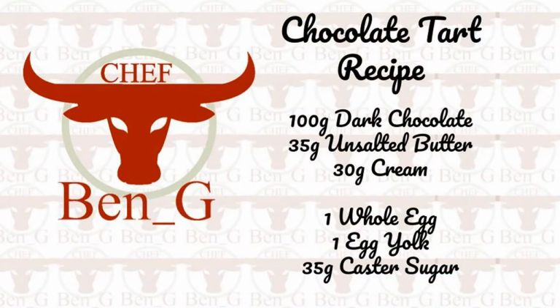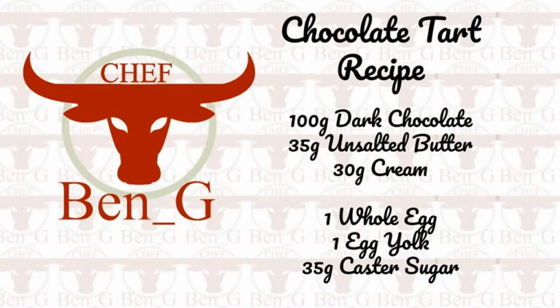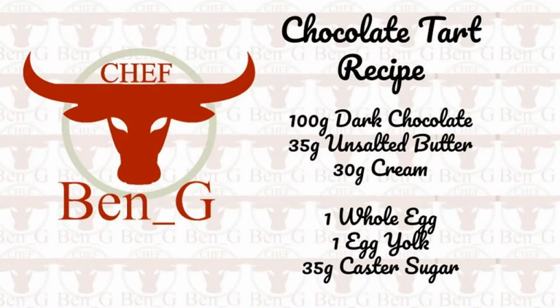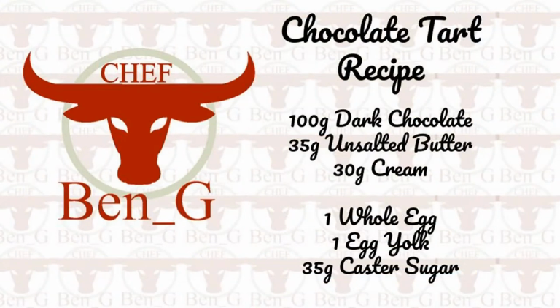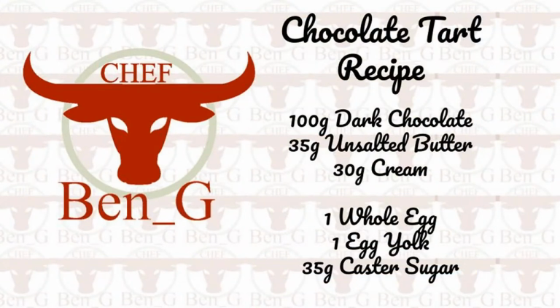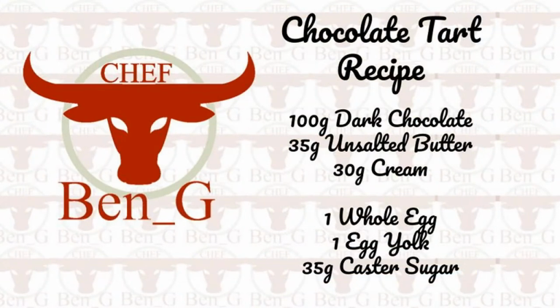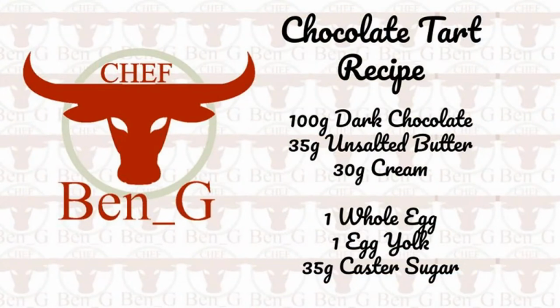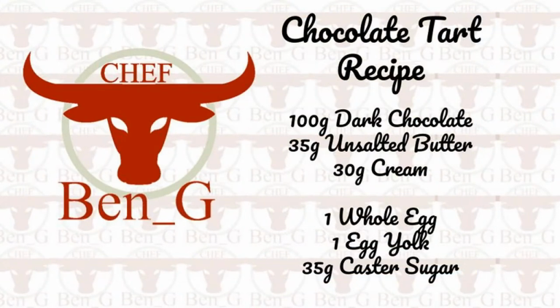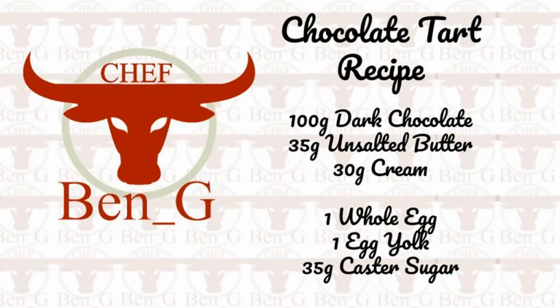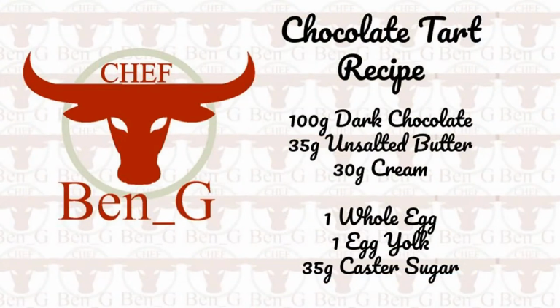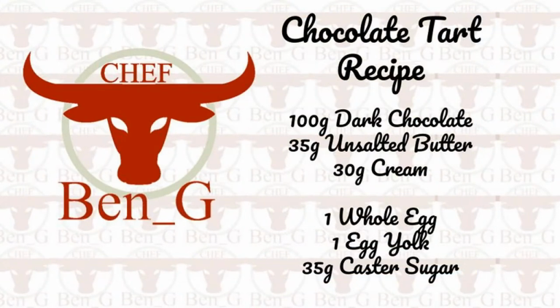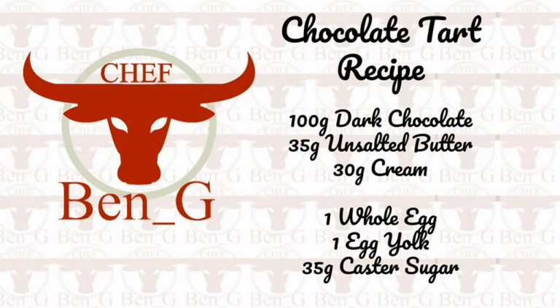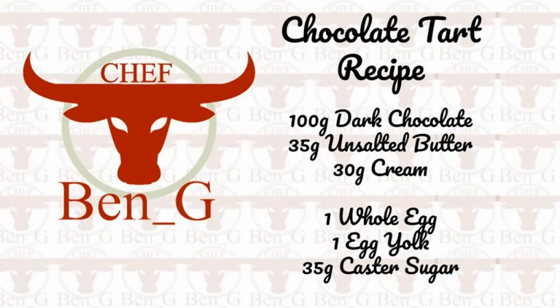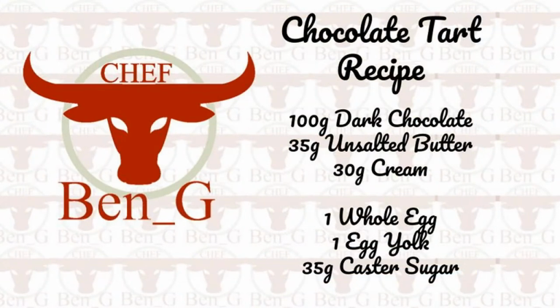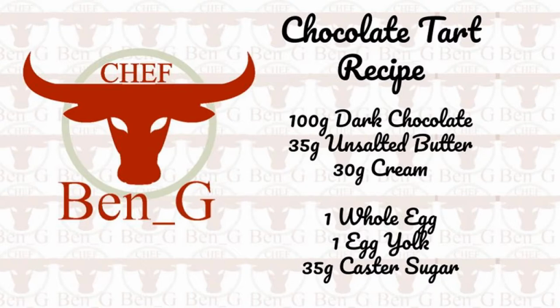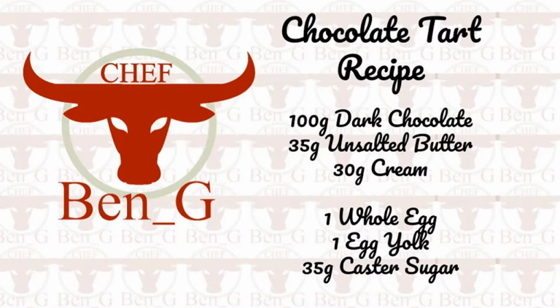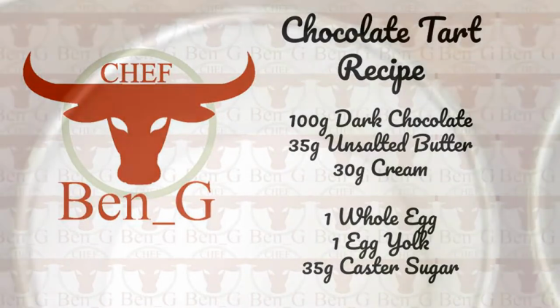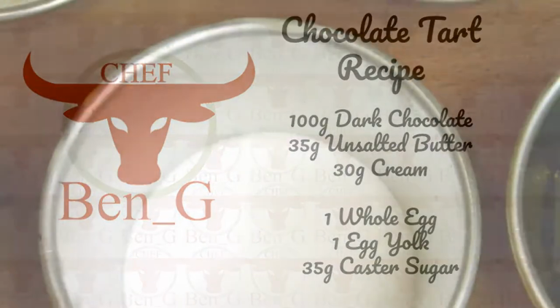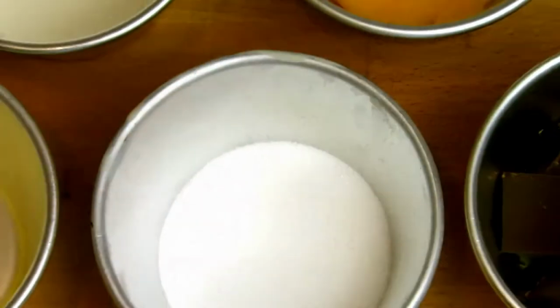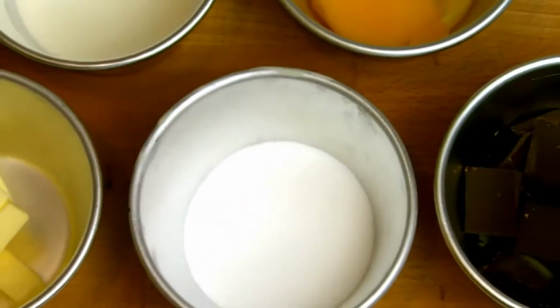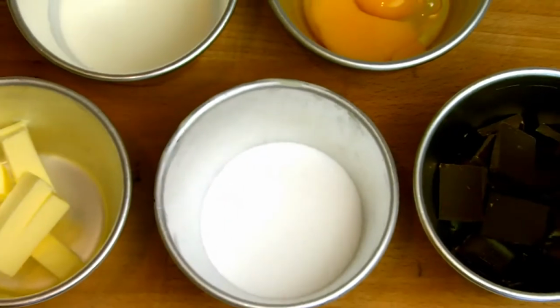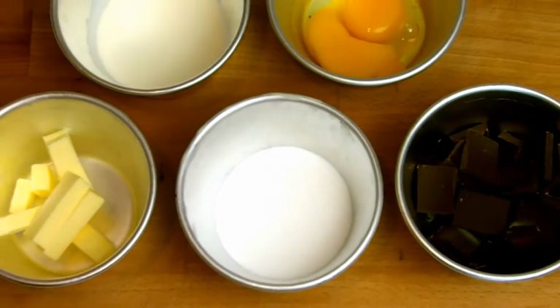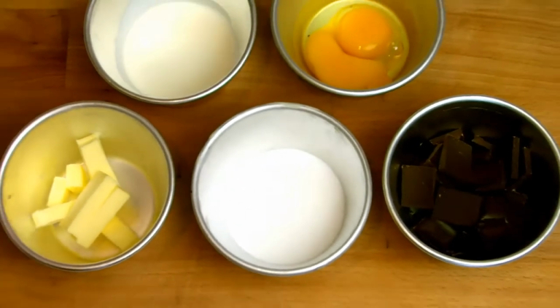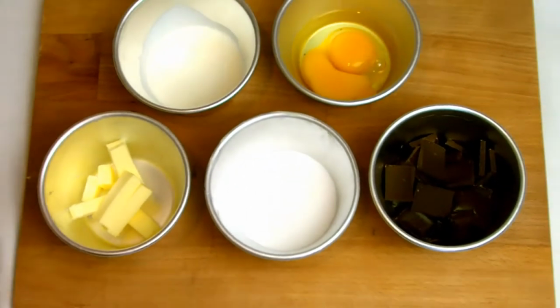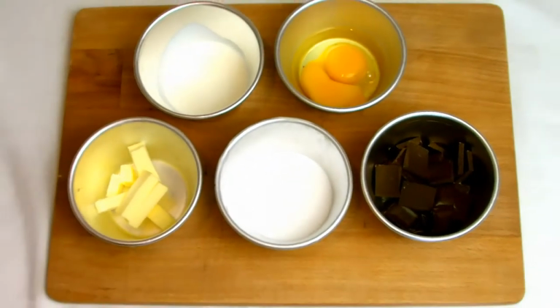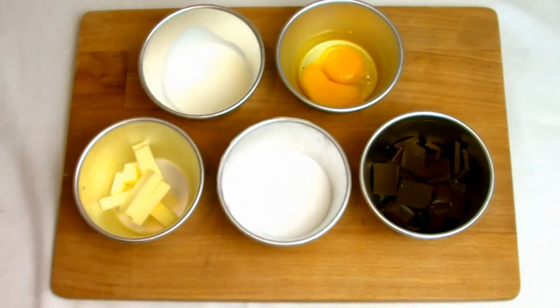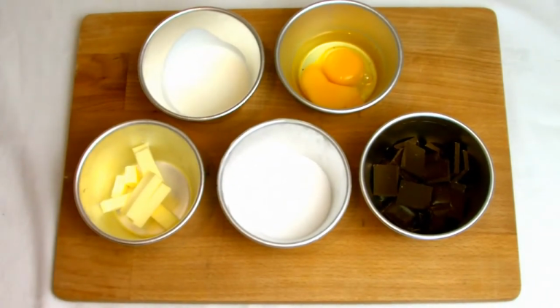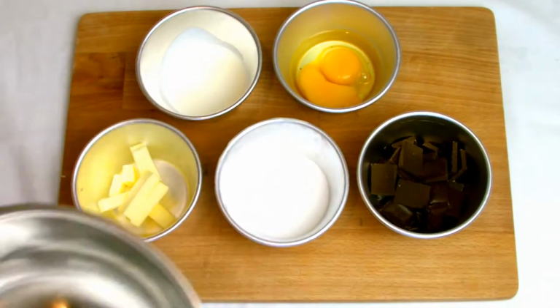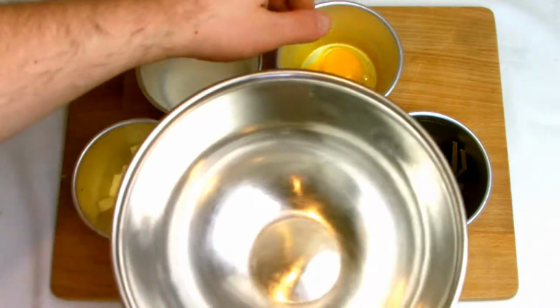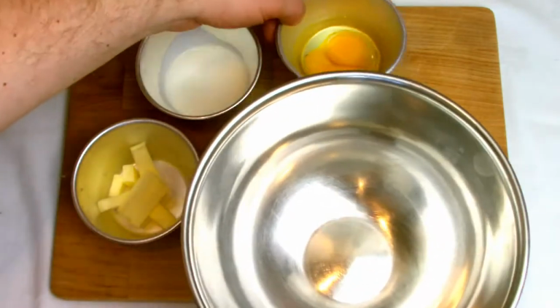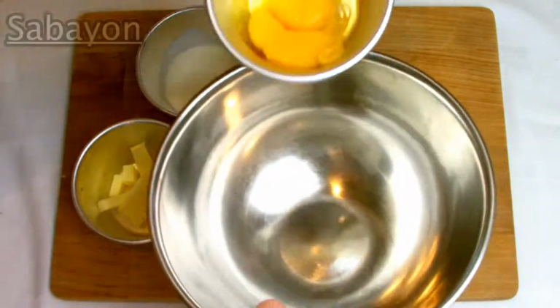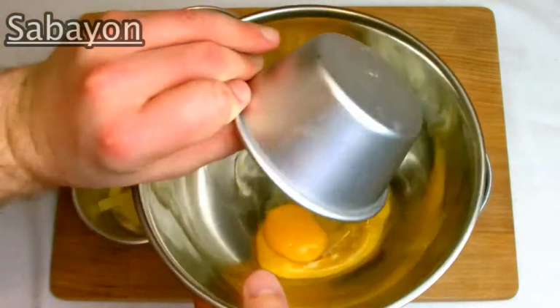Now let's crack on with the main filling. As you can see here the ingredients are separated into two separate batches — the chocolate, butter, and cream will be melted, and the eggs and sugar will be used to make a sabayon.